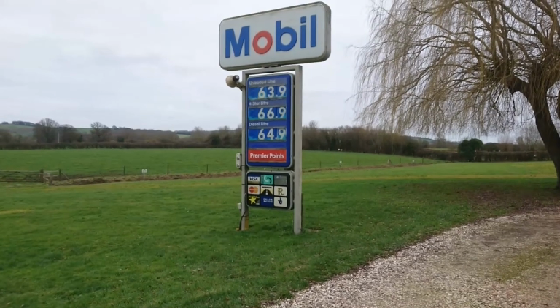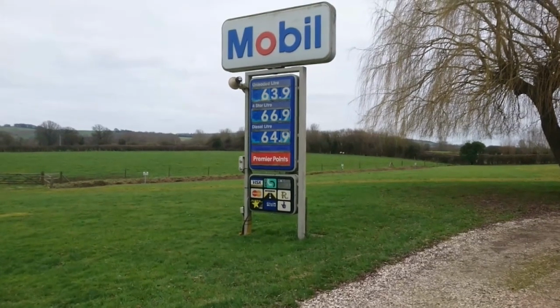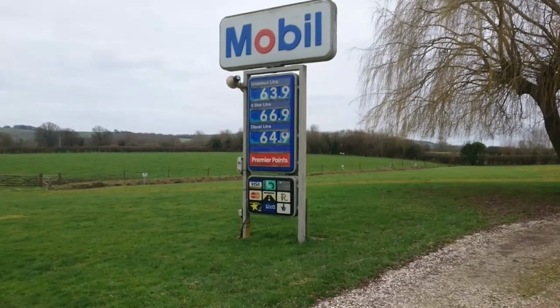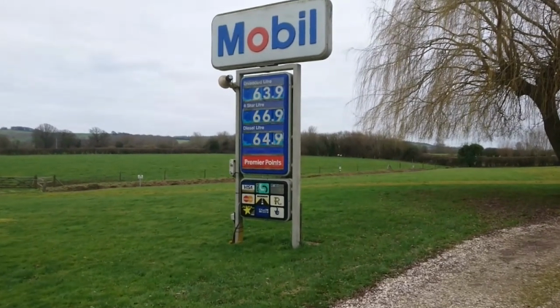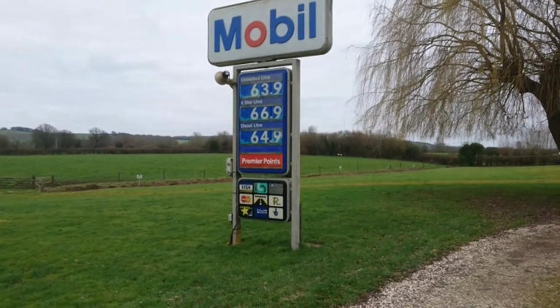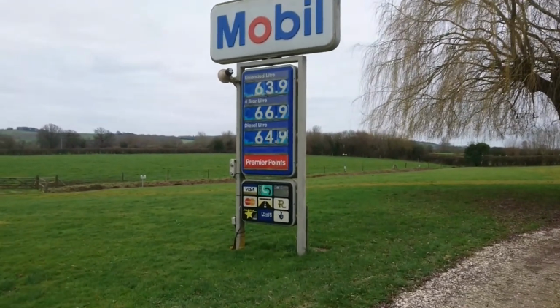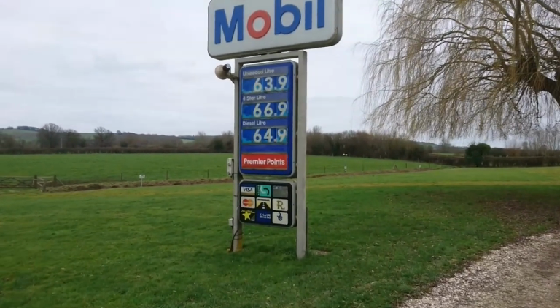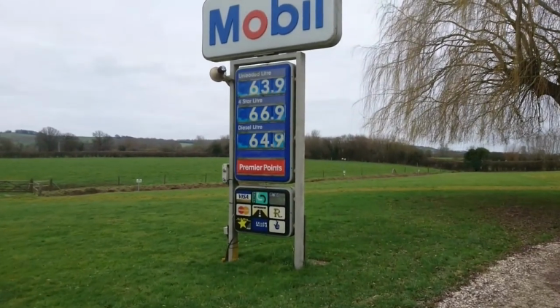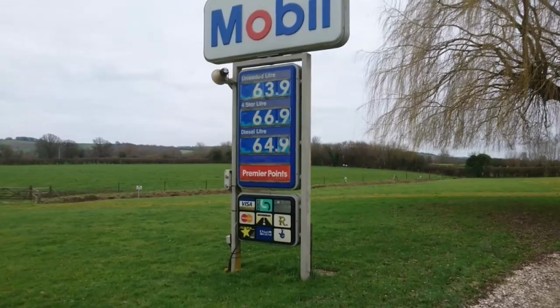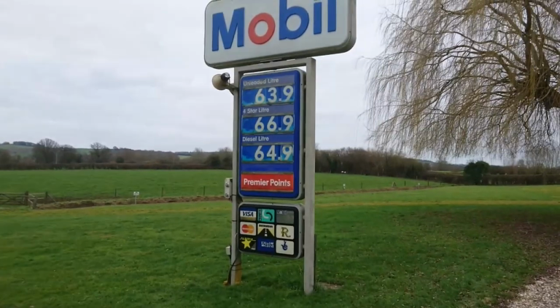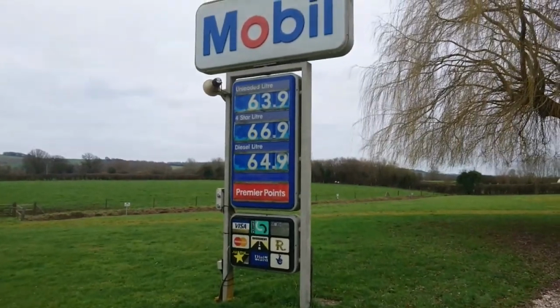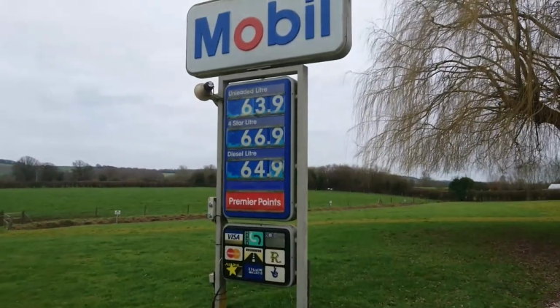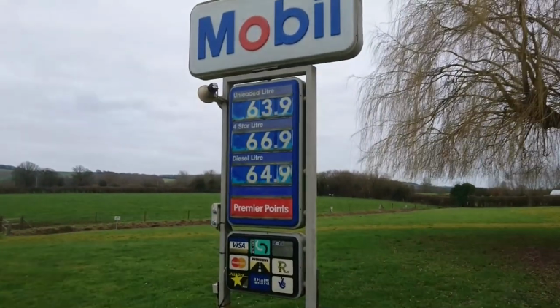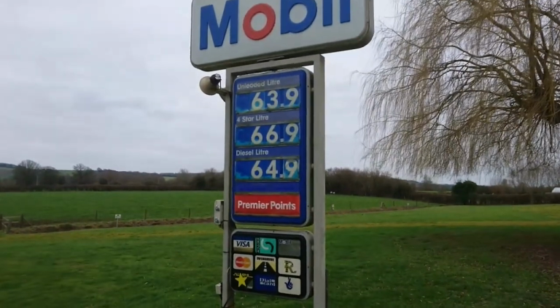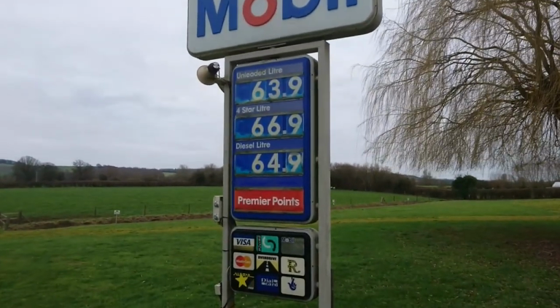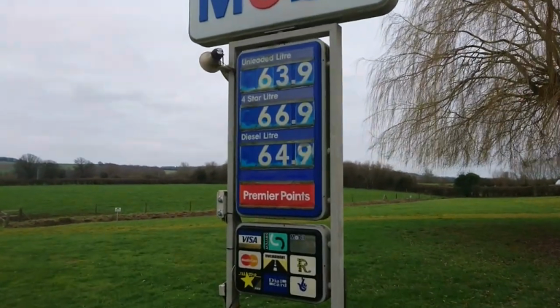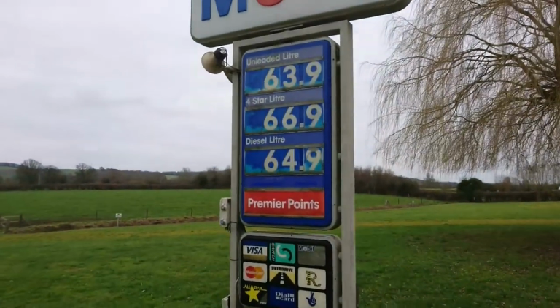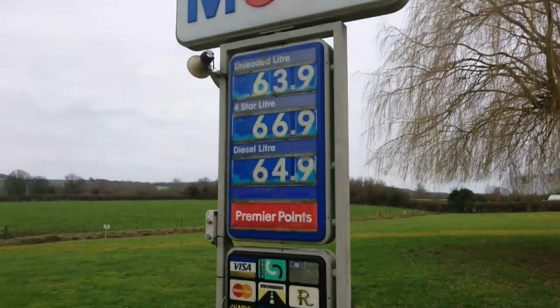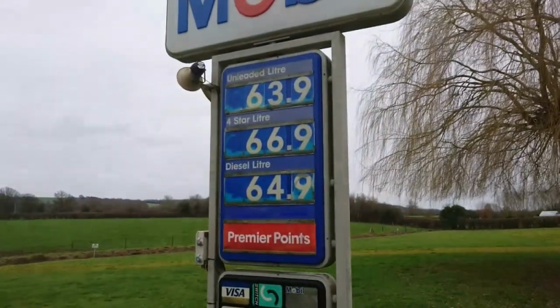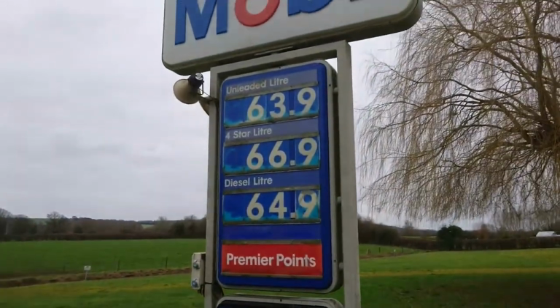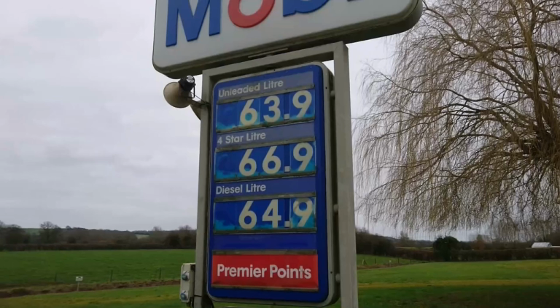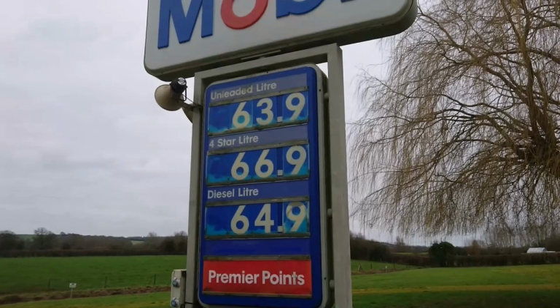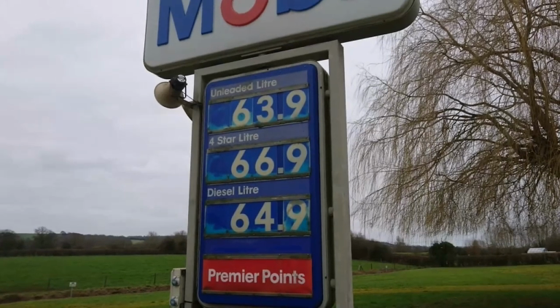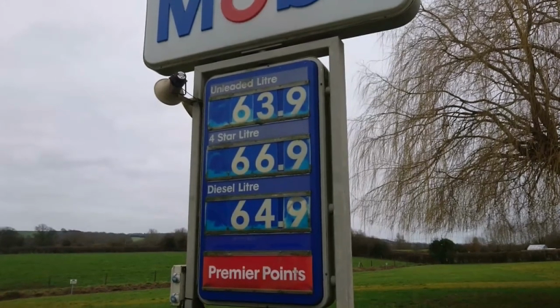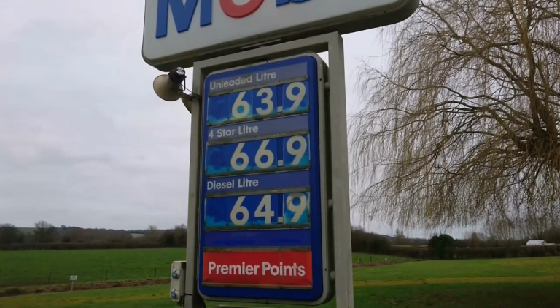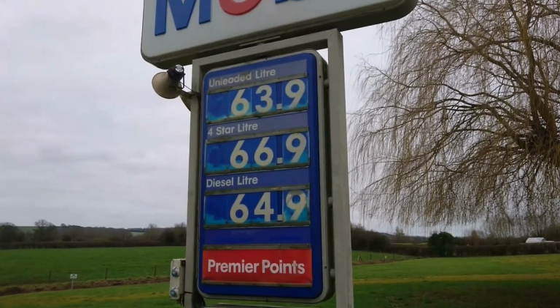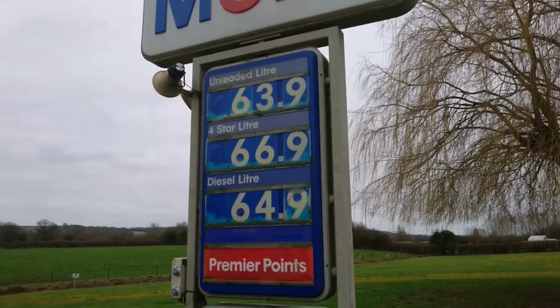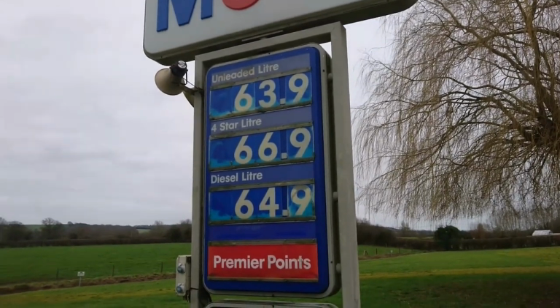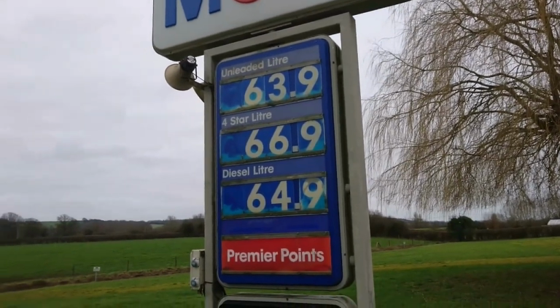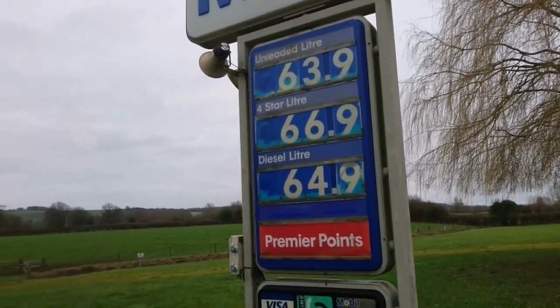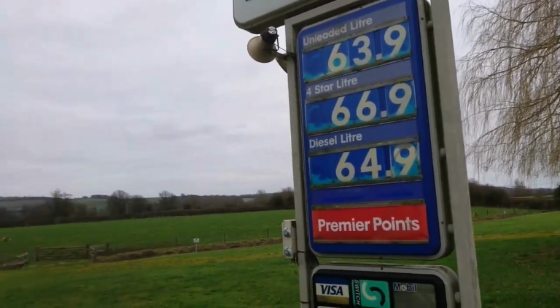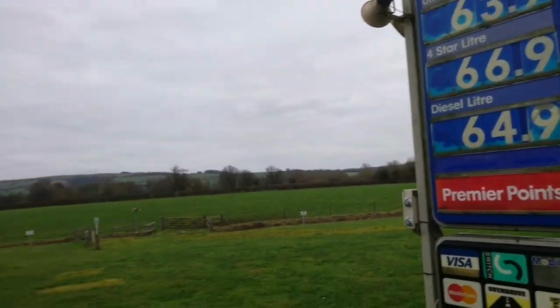Look at this viewers, it's an old mobile petrol sign and I really wish that unleaded was 64 pence a litre still. It would be much easier if it was, but it isn't.